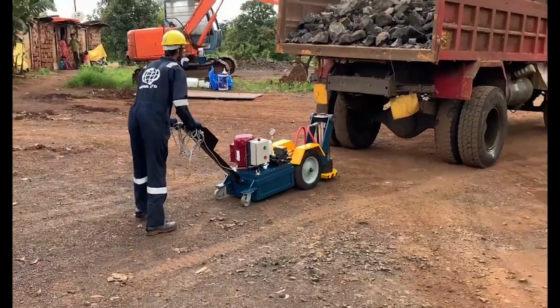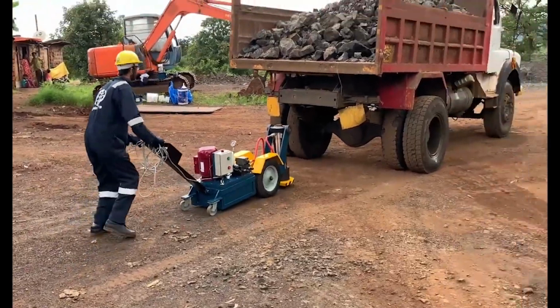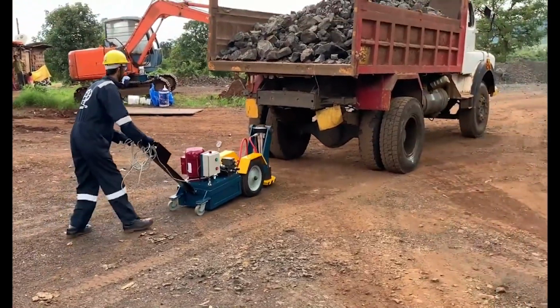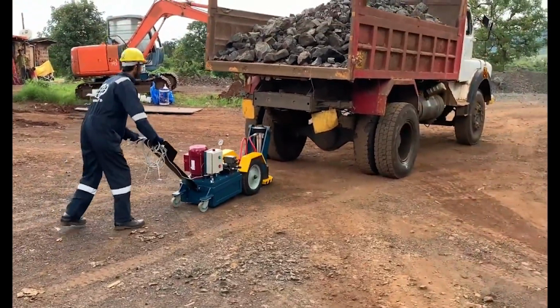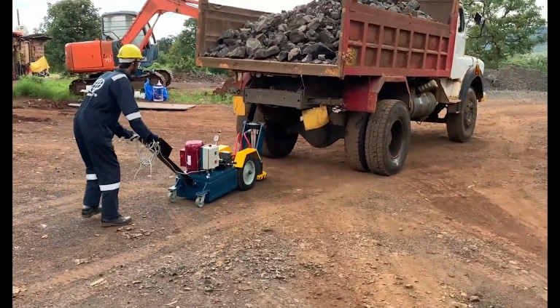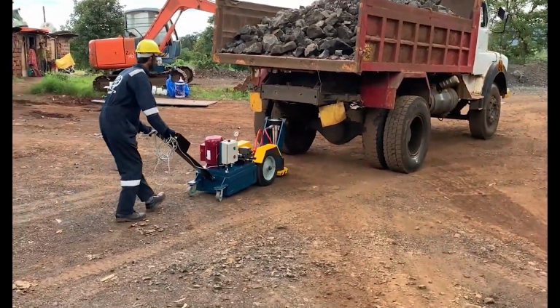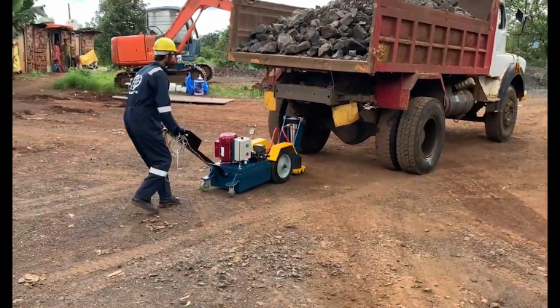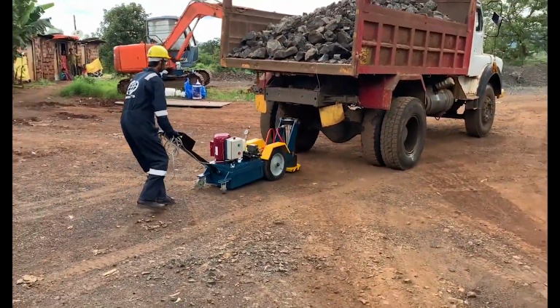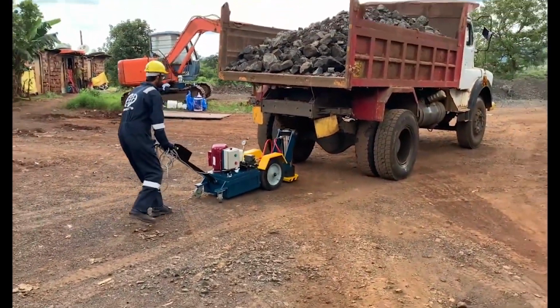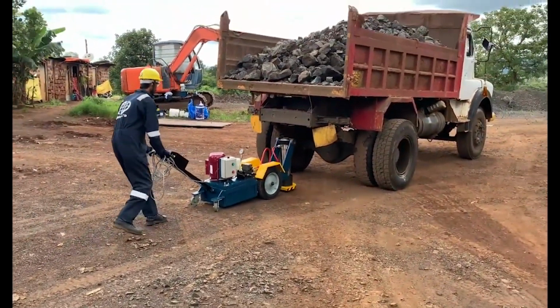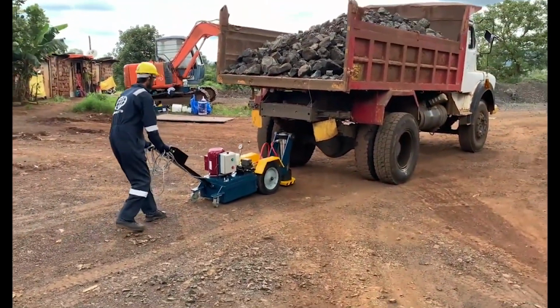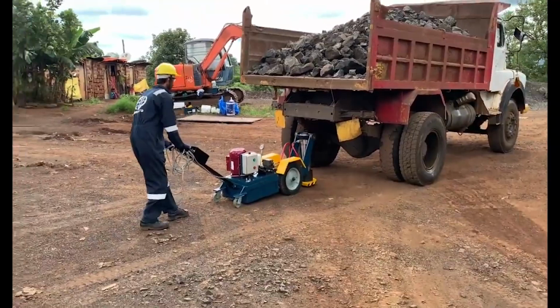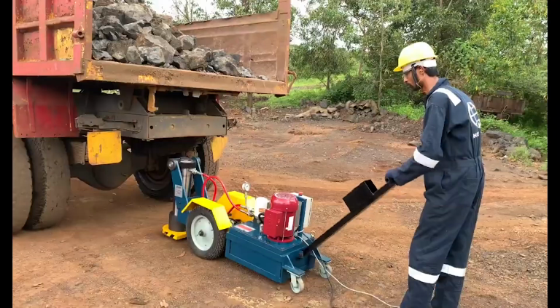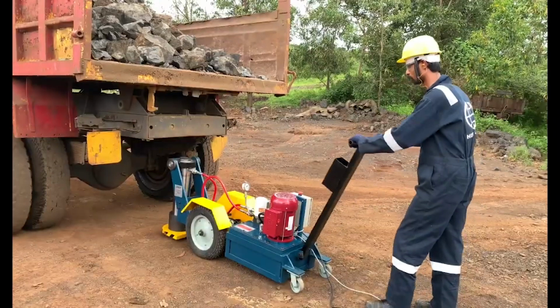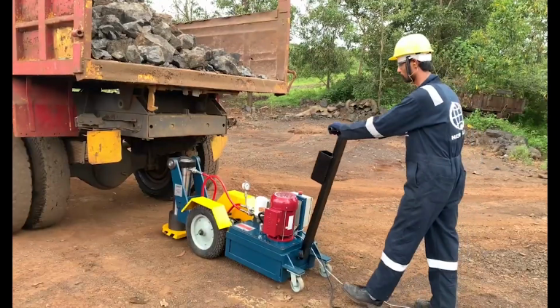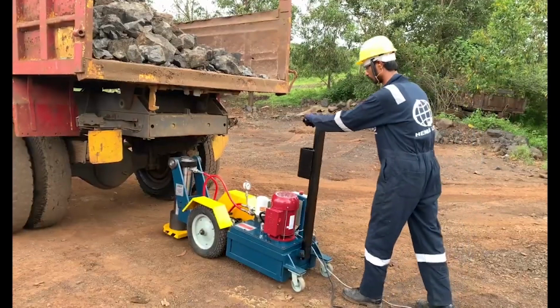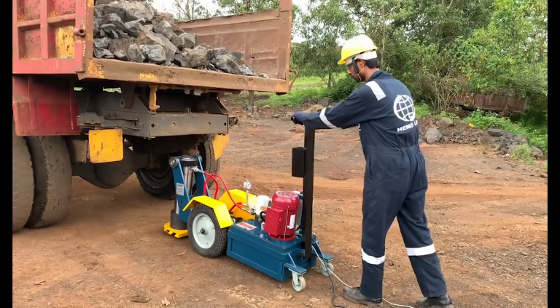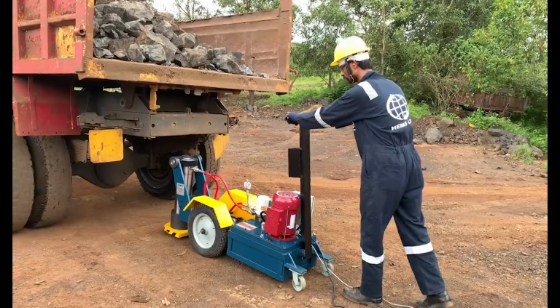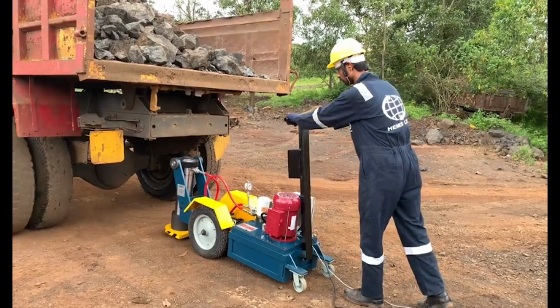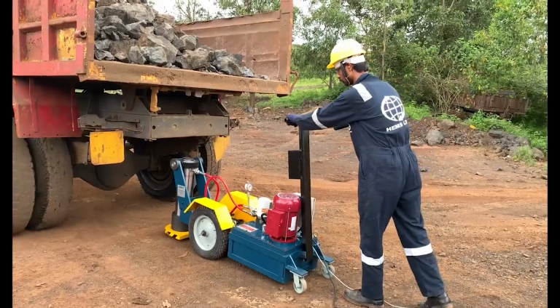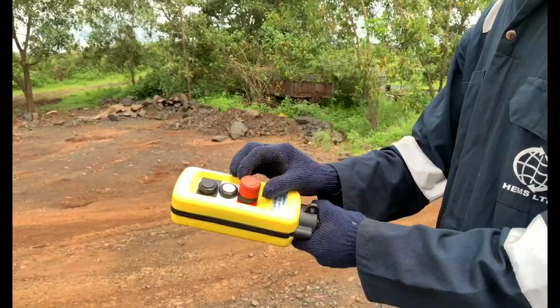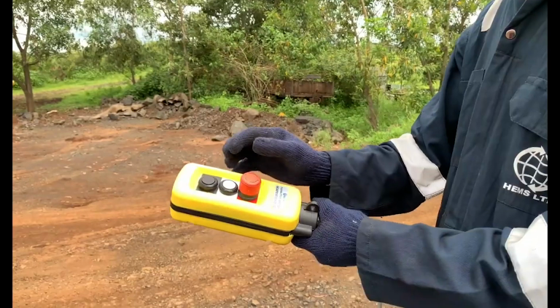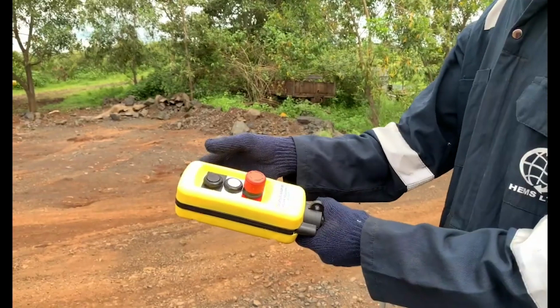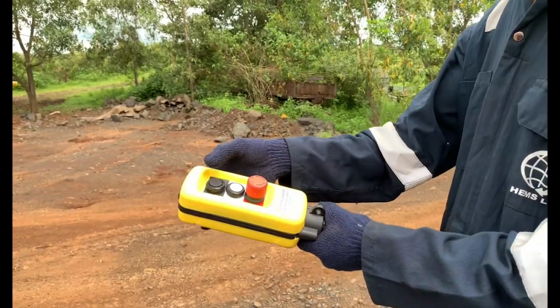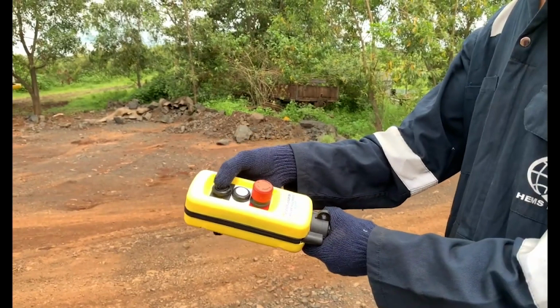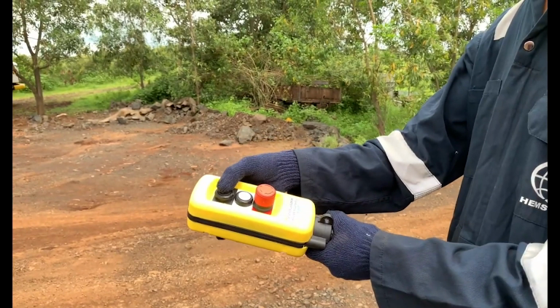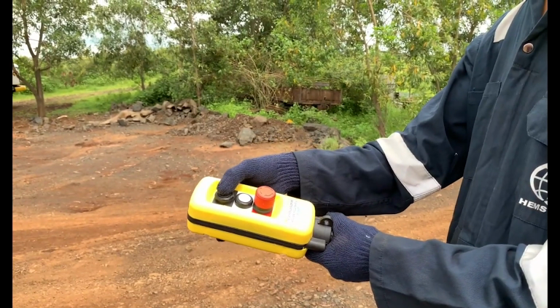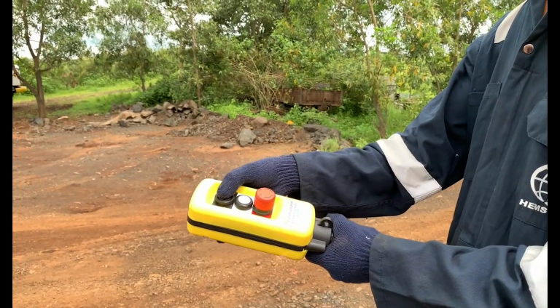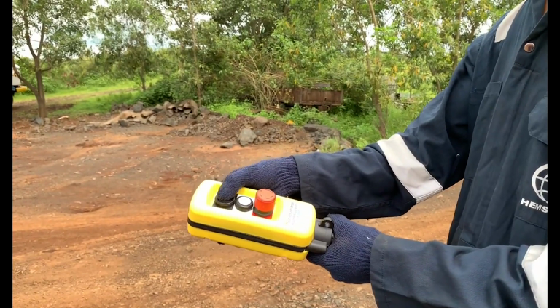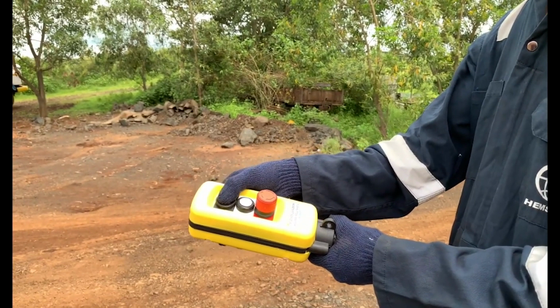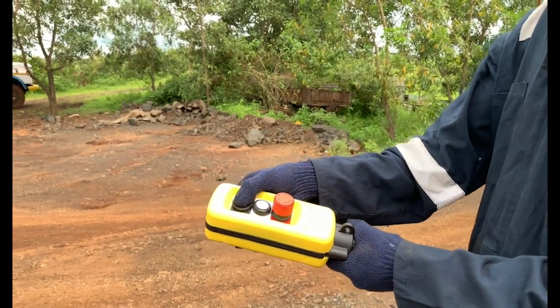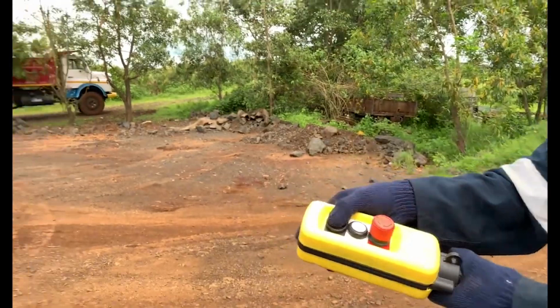Having only three controls — up, hold, and down — it is incredibly simple to use while remaining the most effective heavy duty jack on the market.